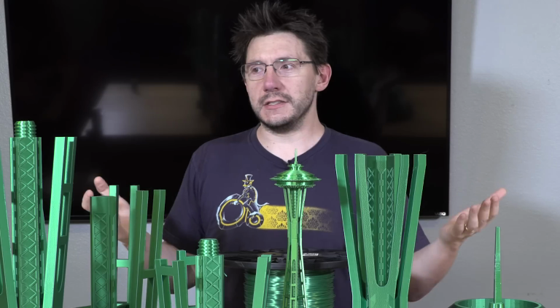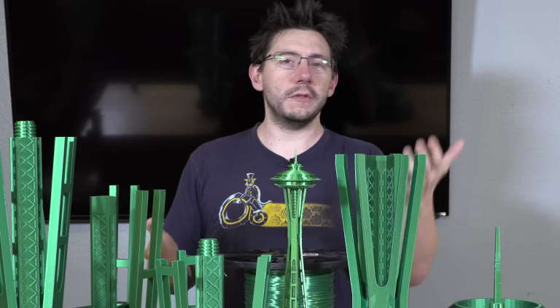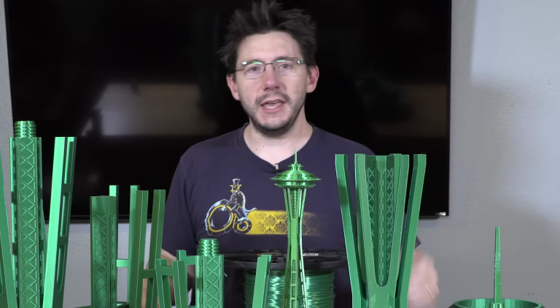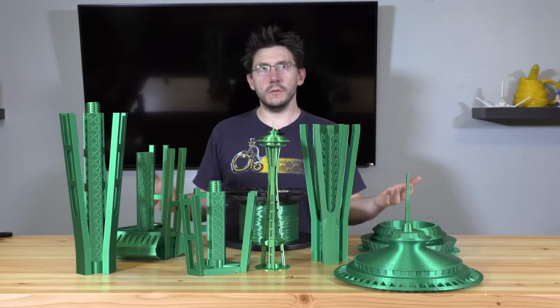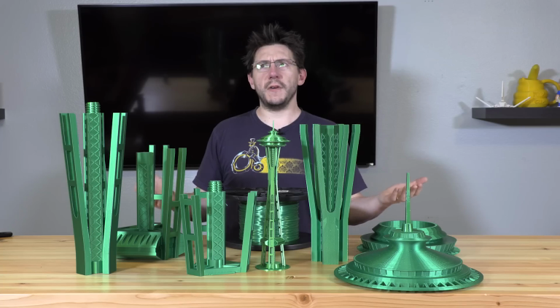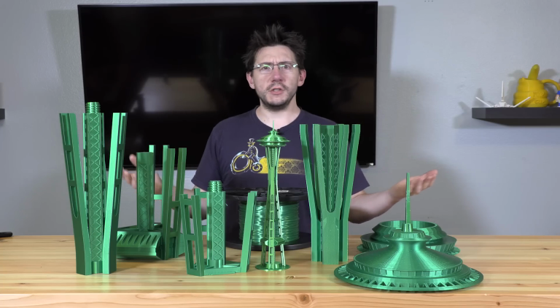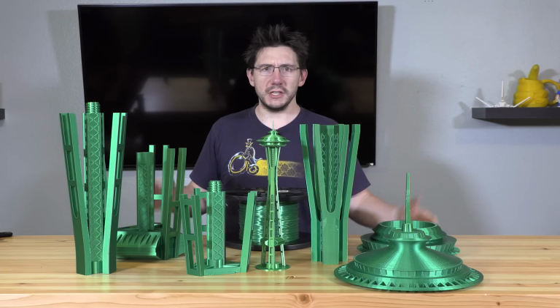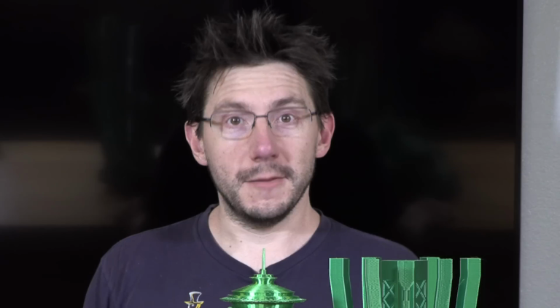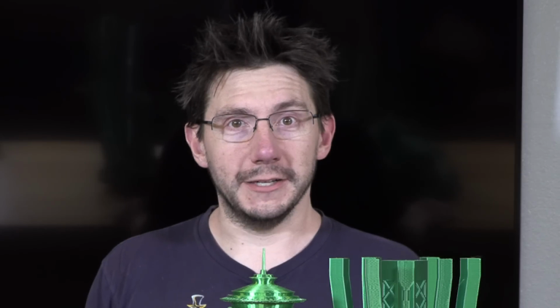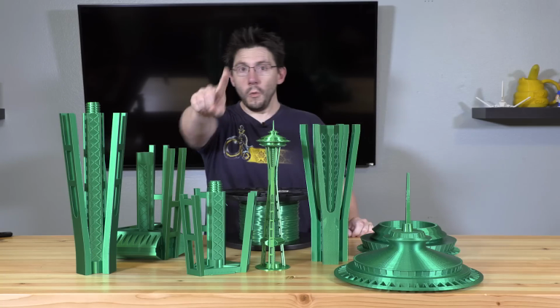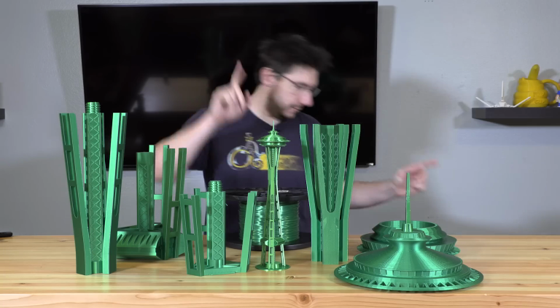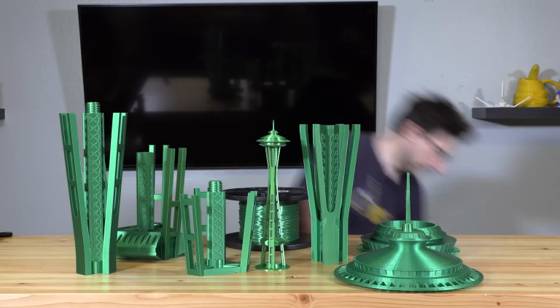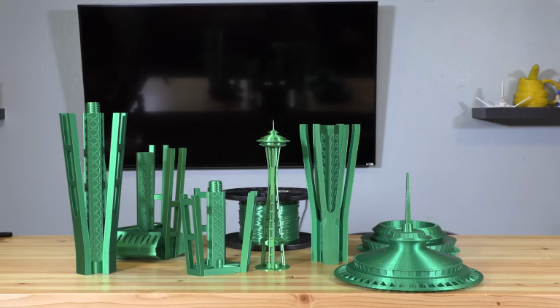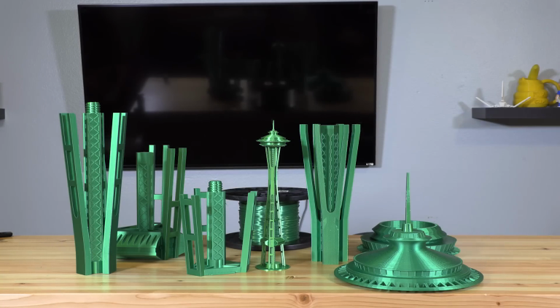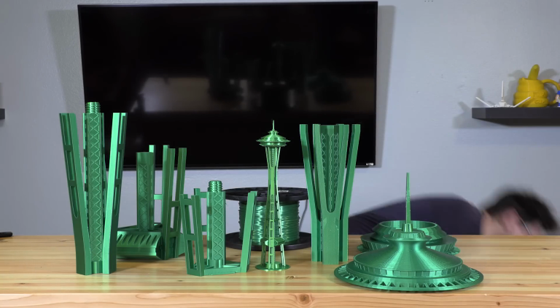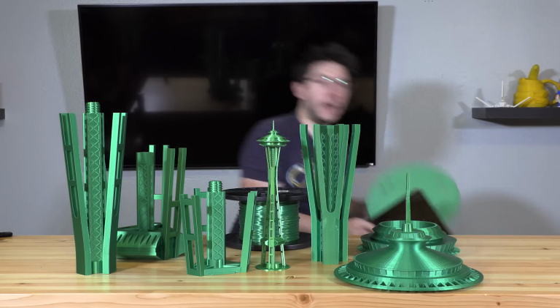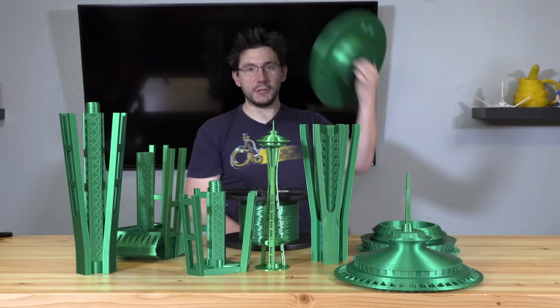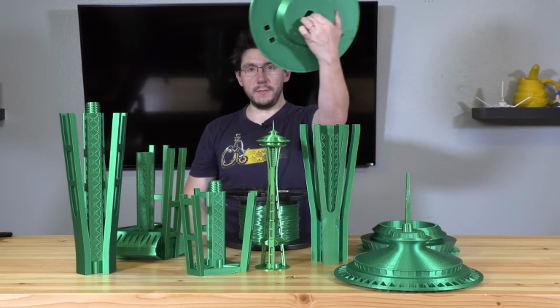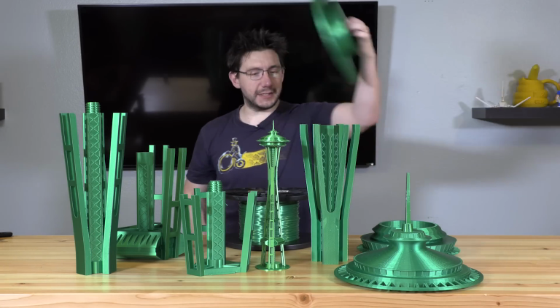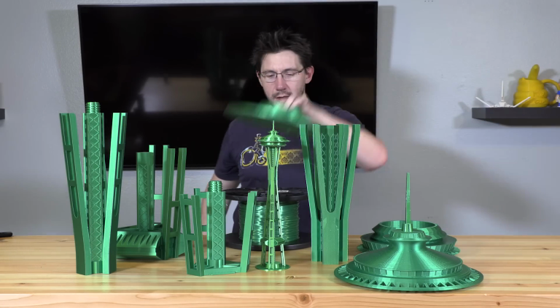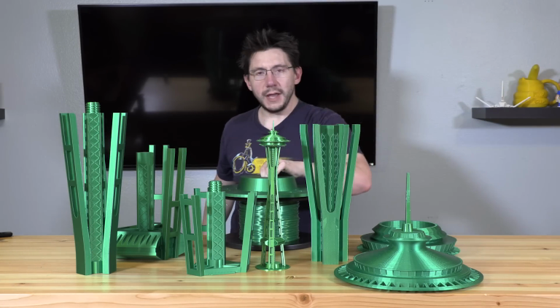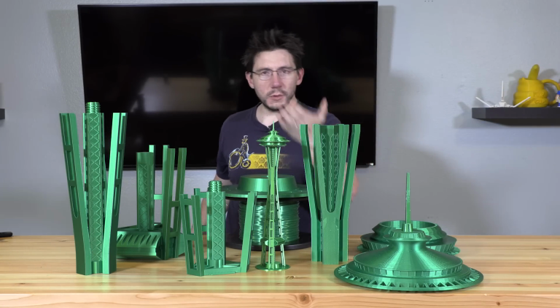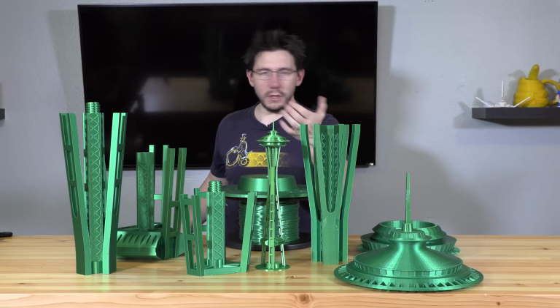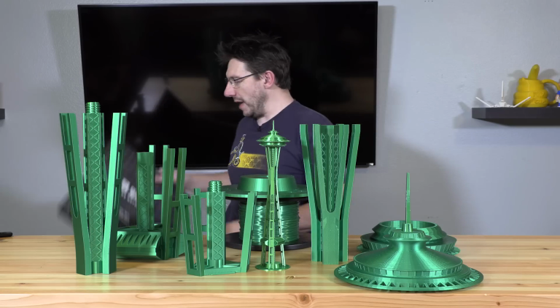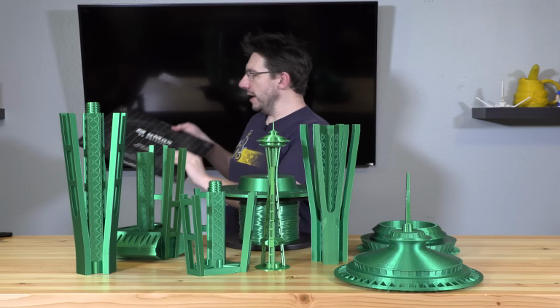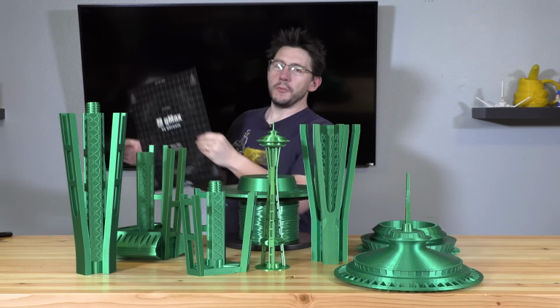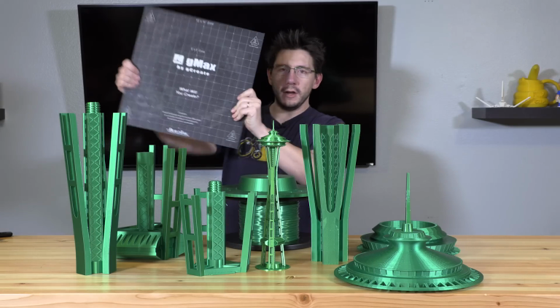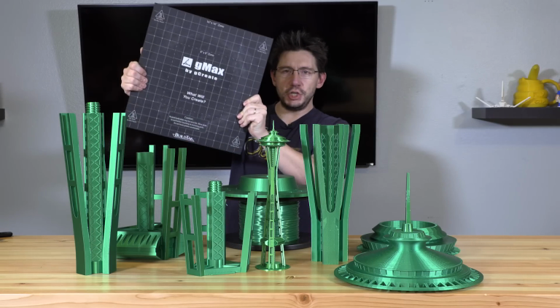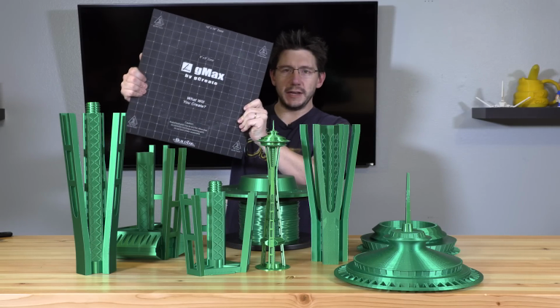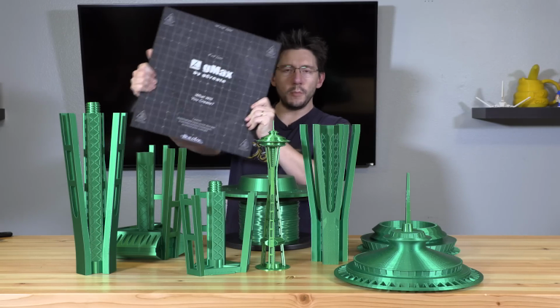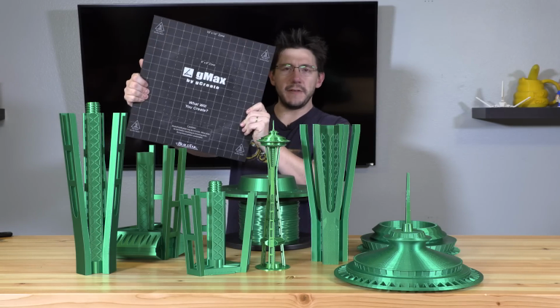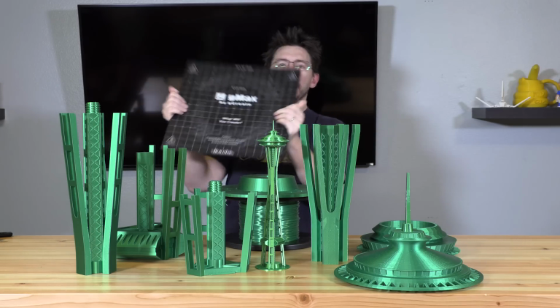That's taller than my kids — that's five feet, two inches. I'm excited. I almost forgot the base! But what's really cool about the base is I printed it on my G-Max 1.5 XT Plus.